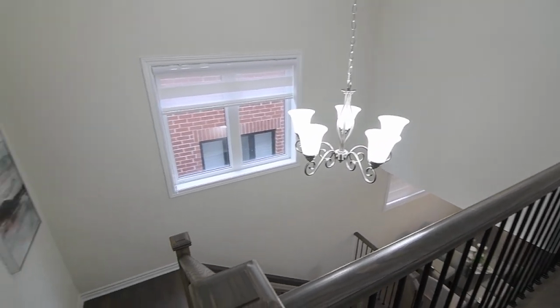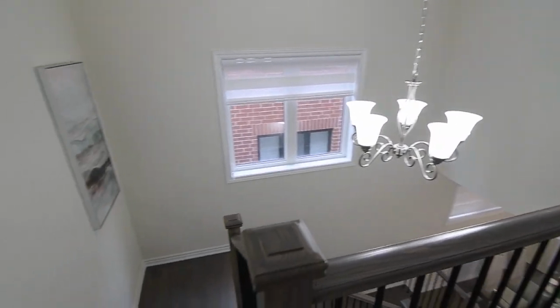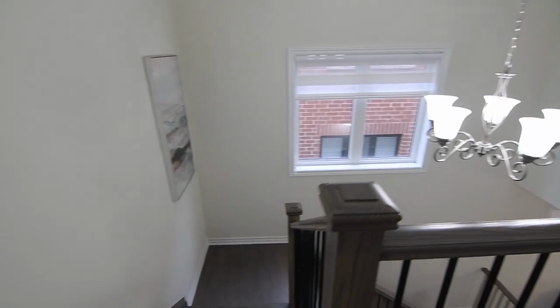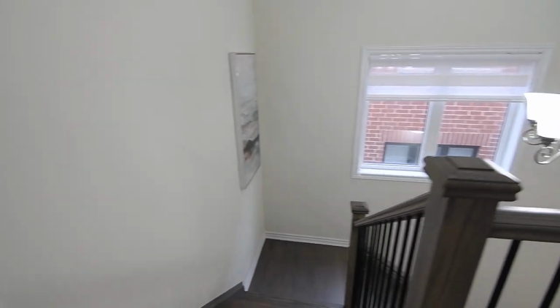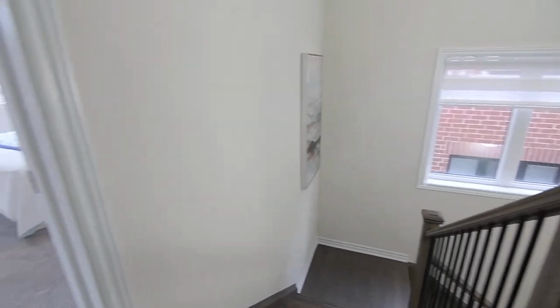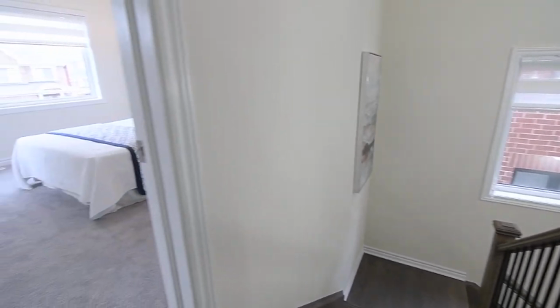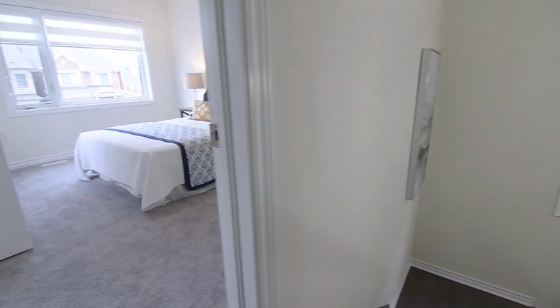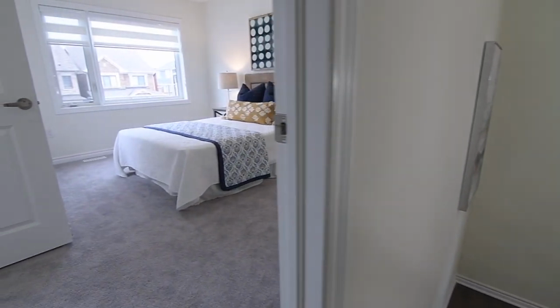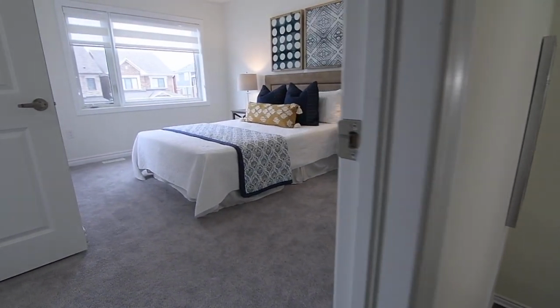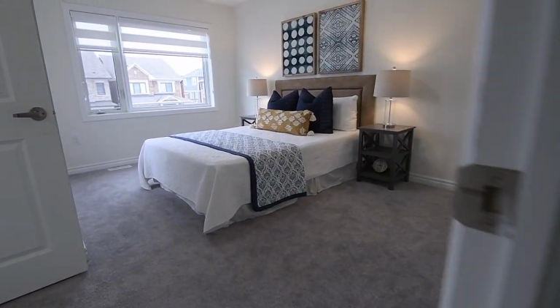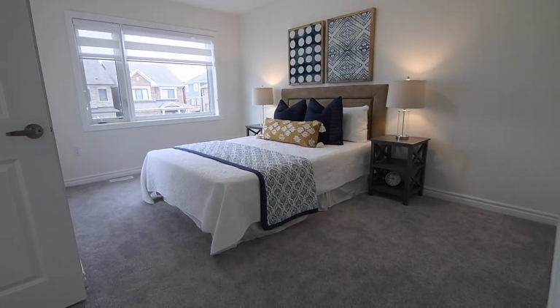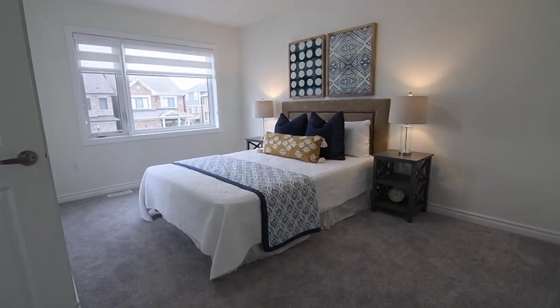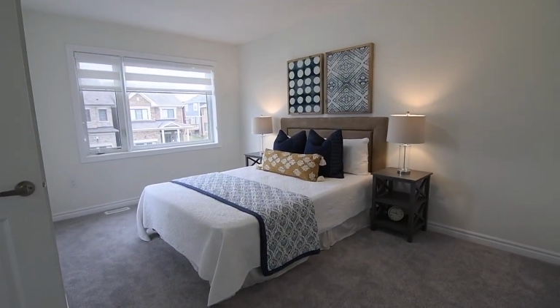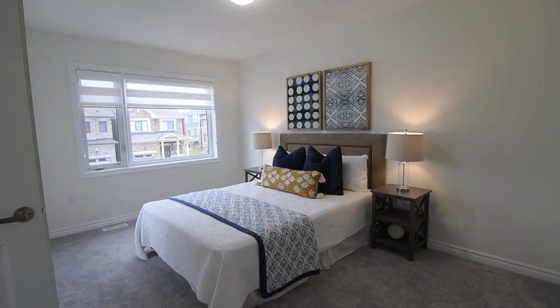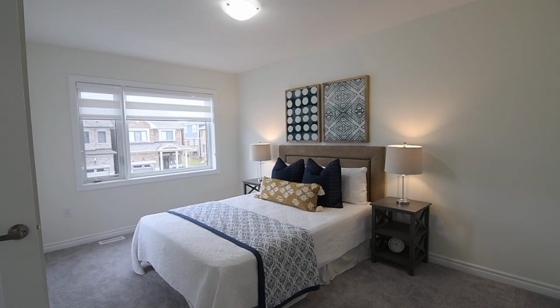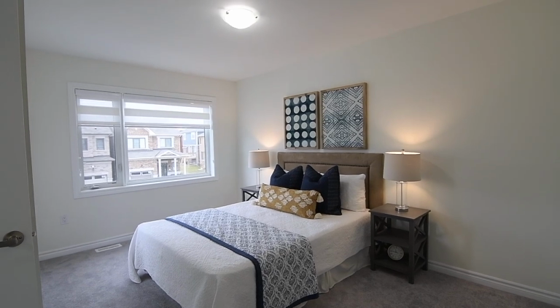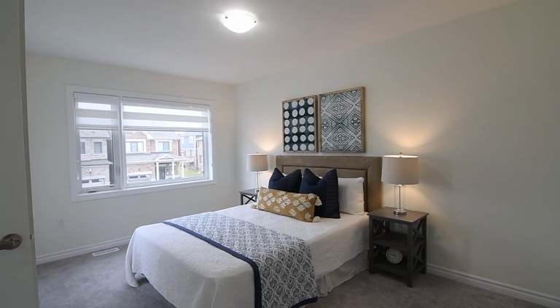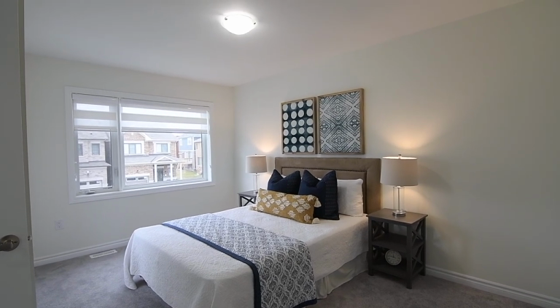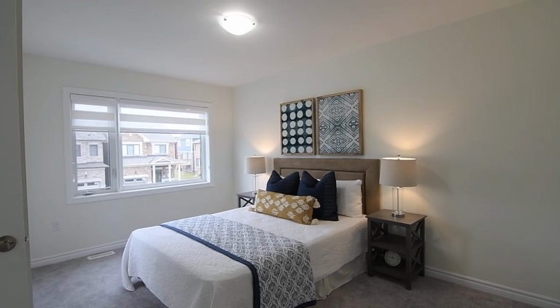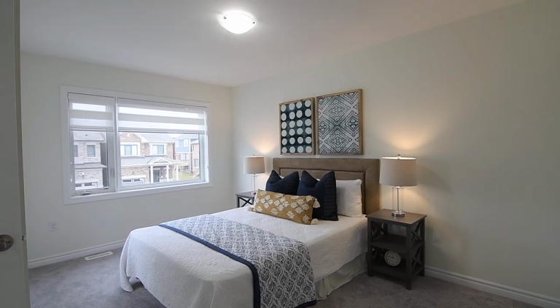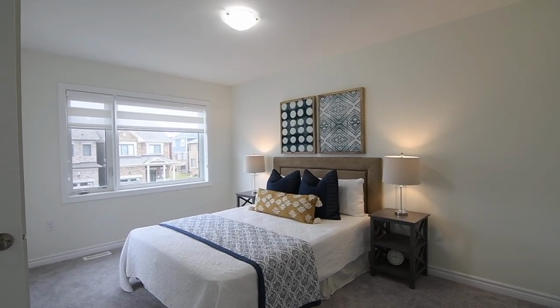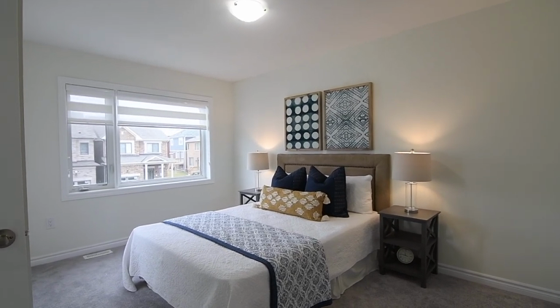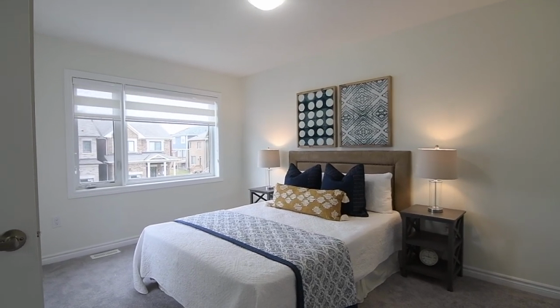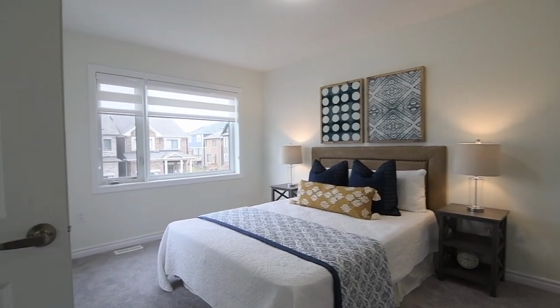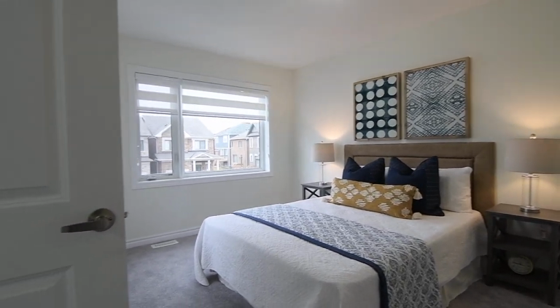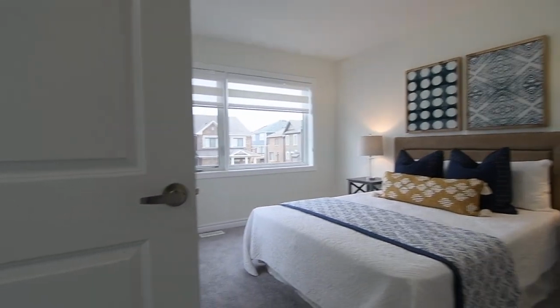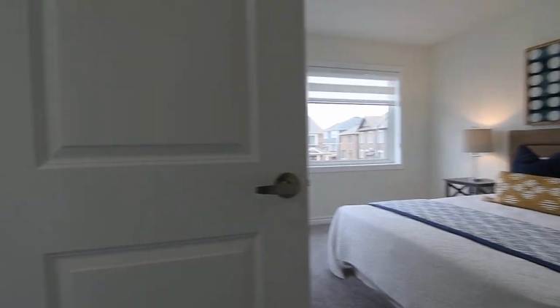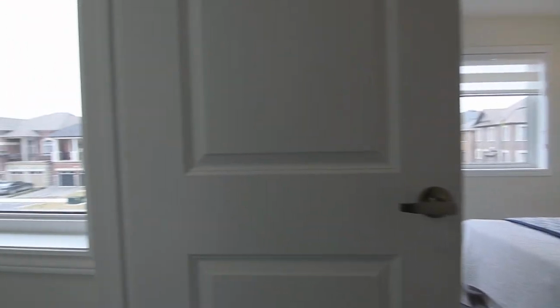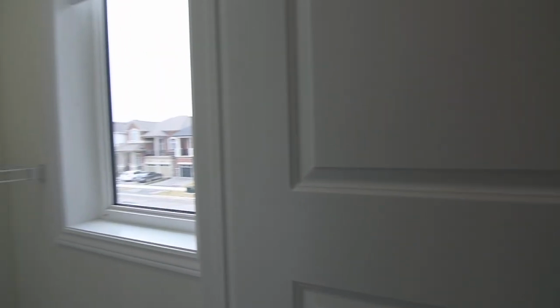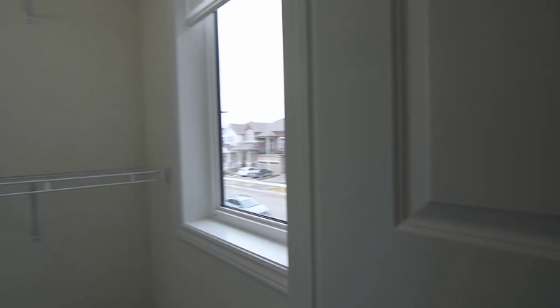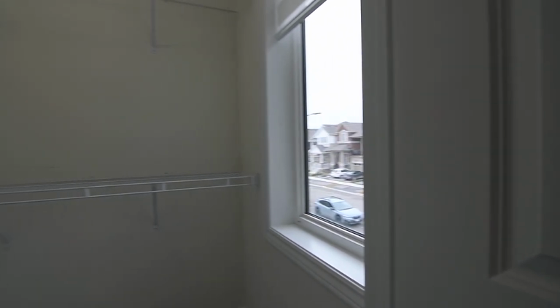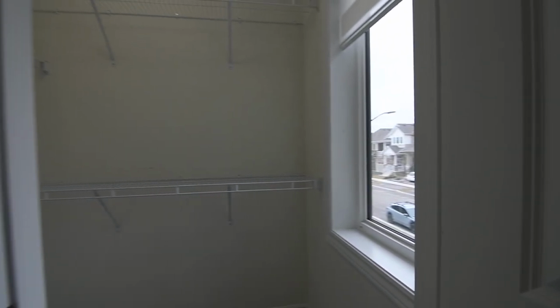The third and fourth bedrooms can easily accommodate sitting or study areas, have accent windows to complement their large west-facing windows, and both have walk-in closets. The fourth bedroom's closet also has a window.